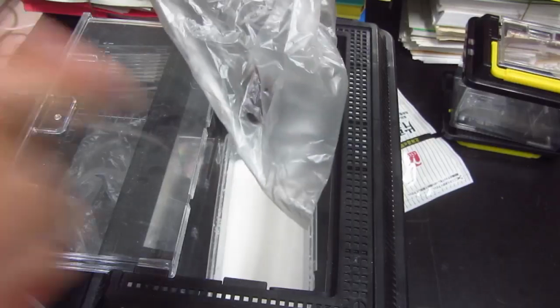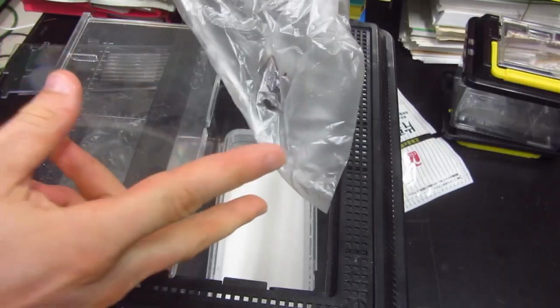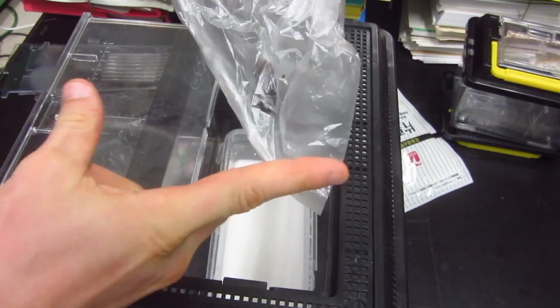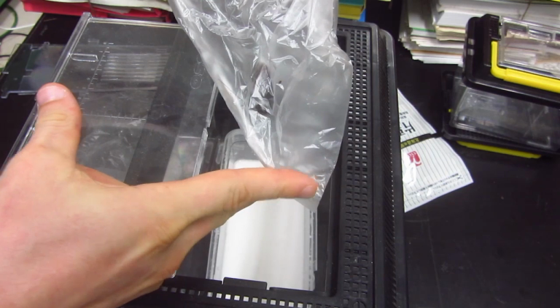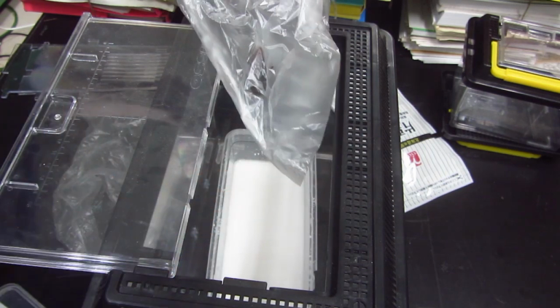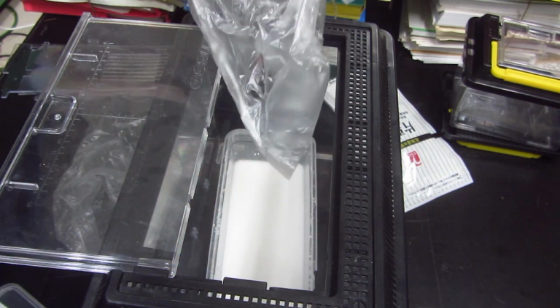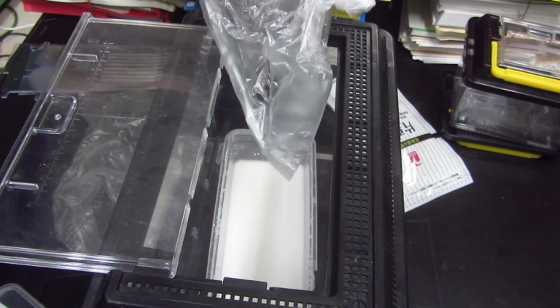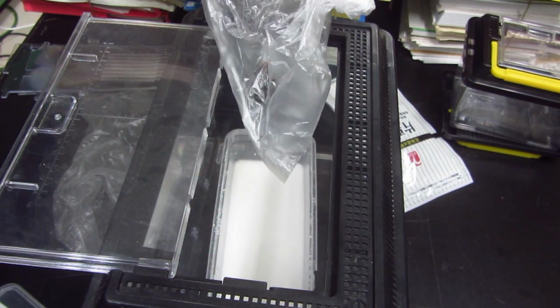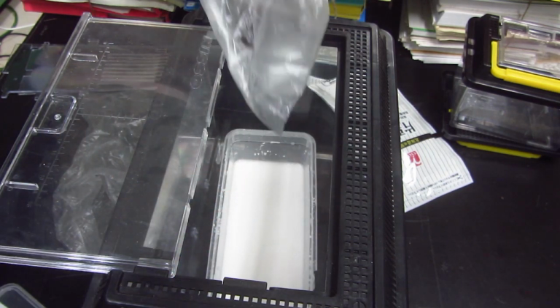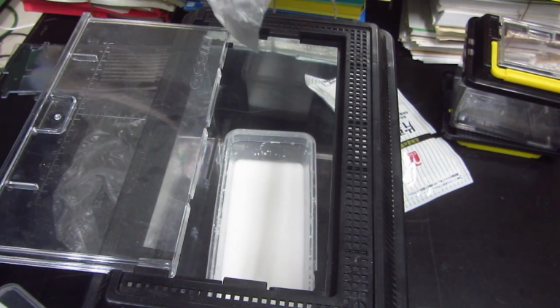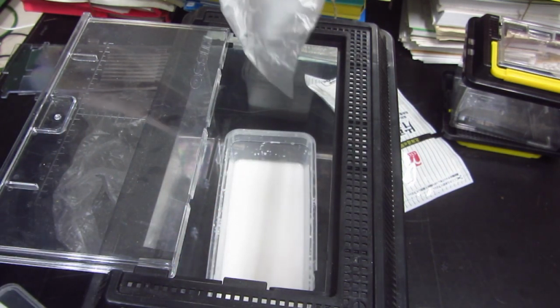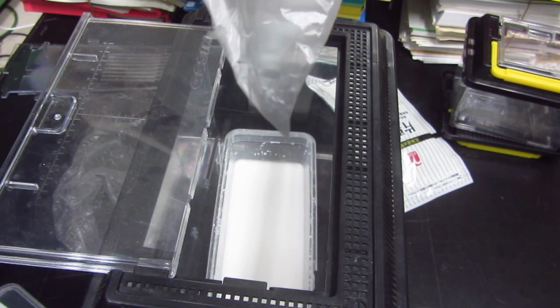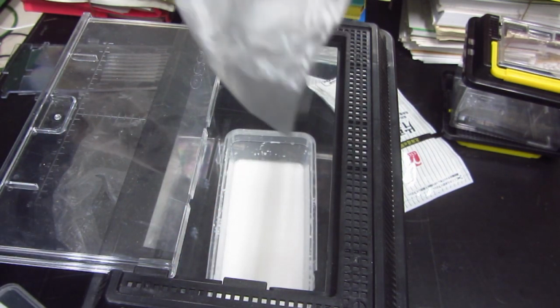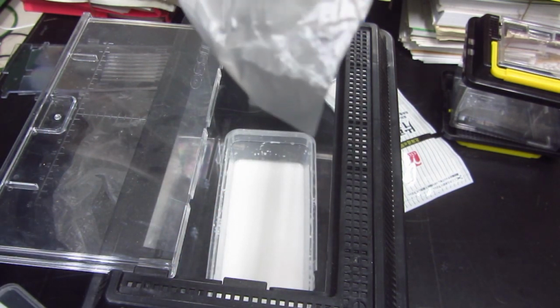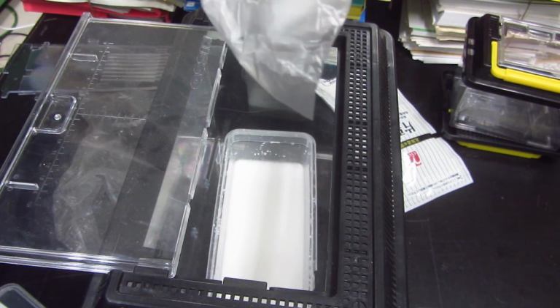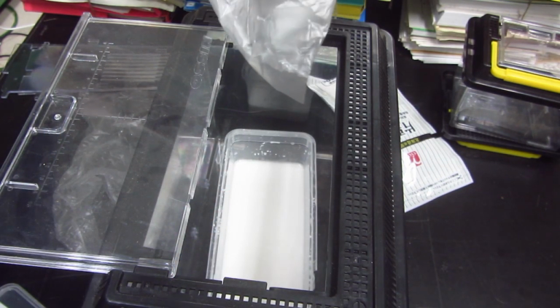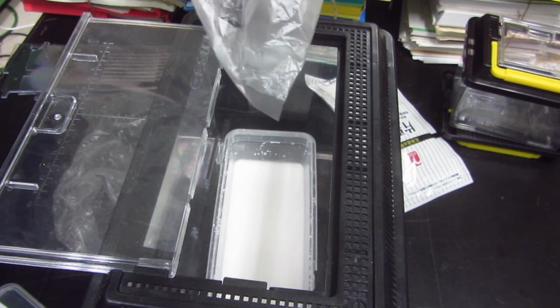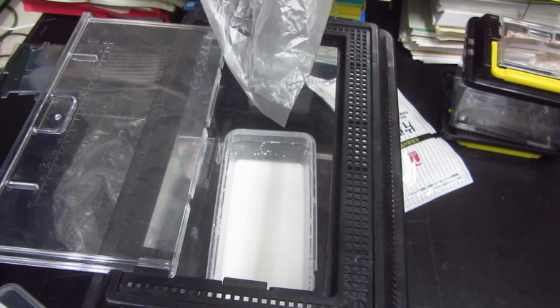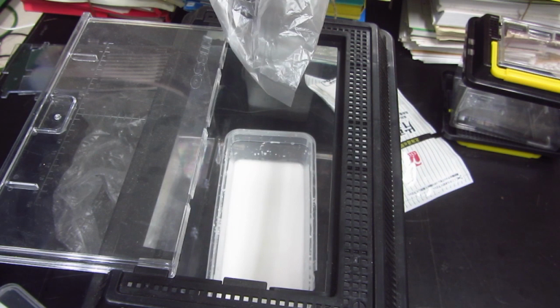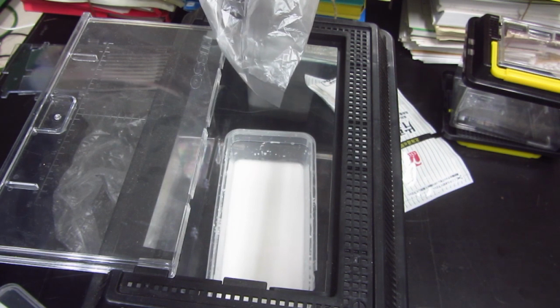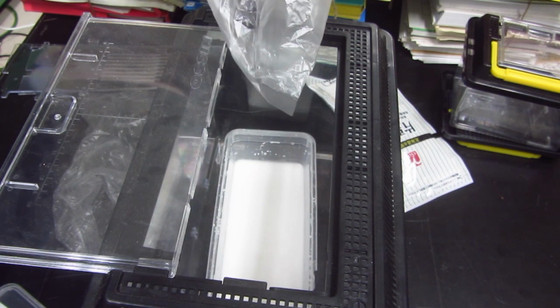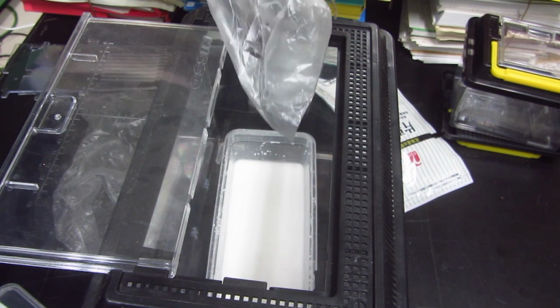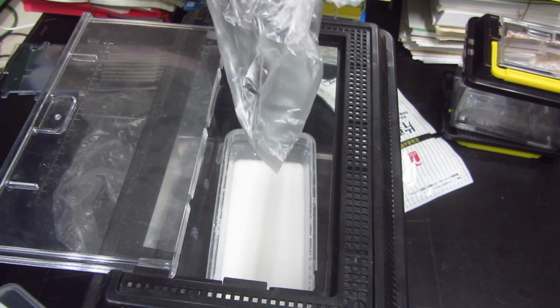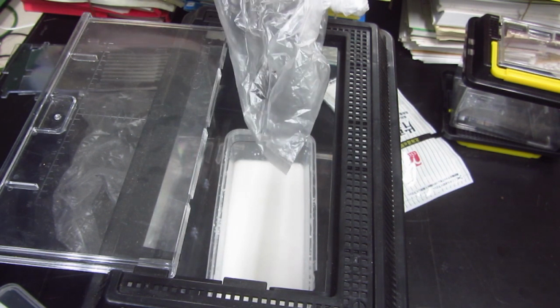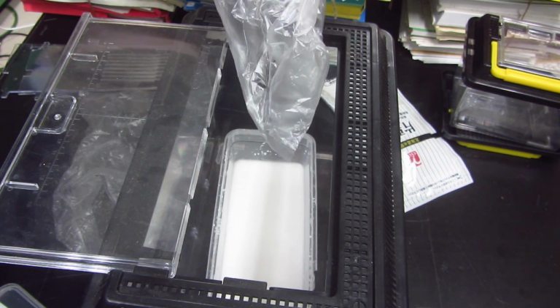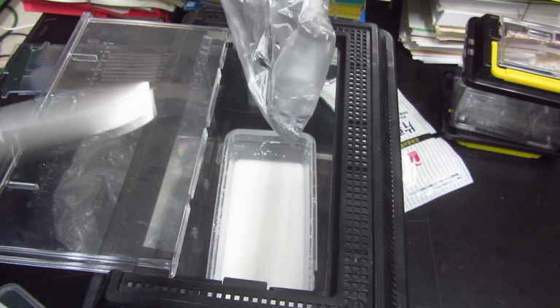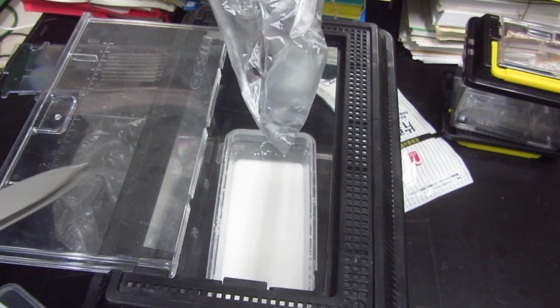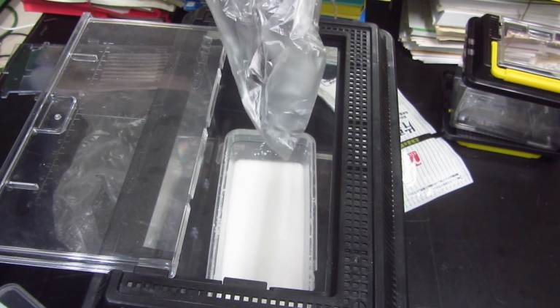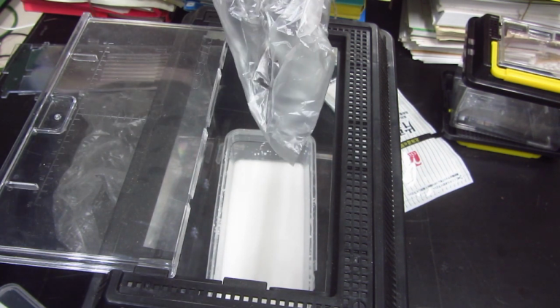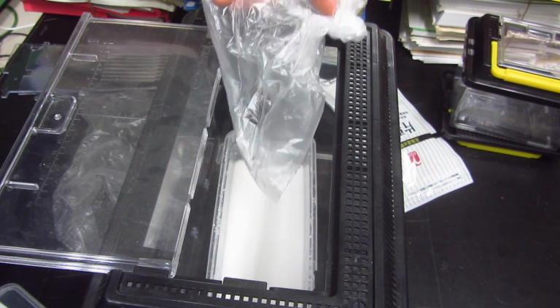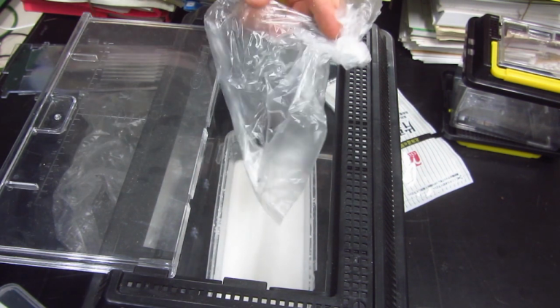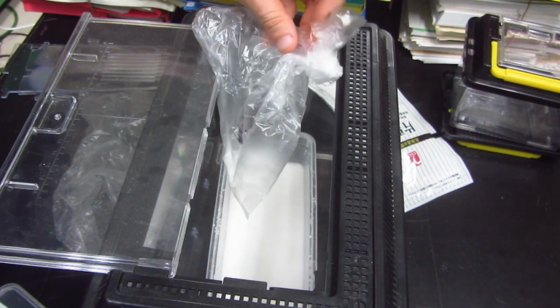I will cut a hole here so the cockroach can only go outside into the stuff. It will get trapped actually. The cockroach can only go outside, inside the stuff. Let's see how this works.